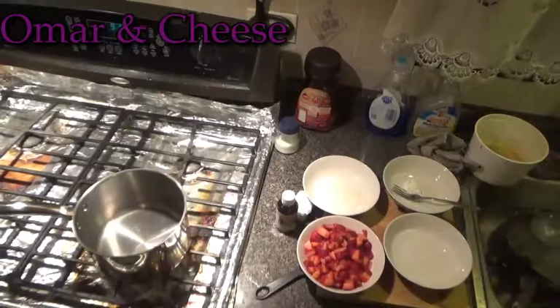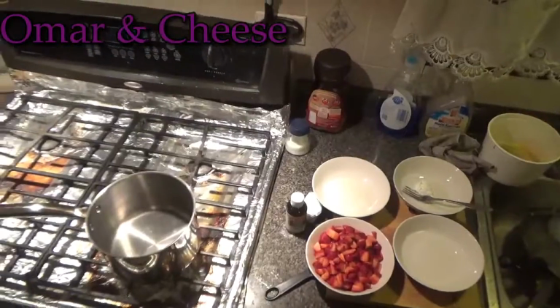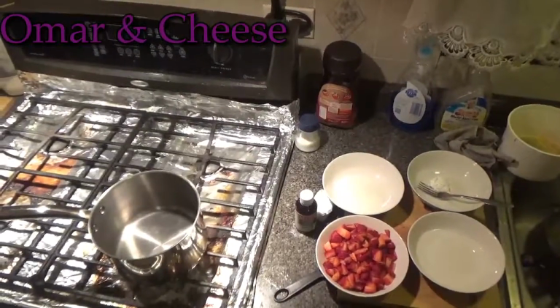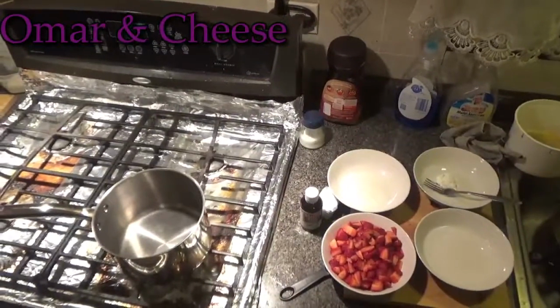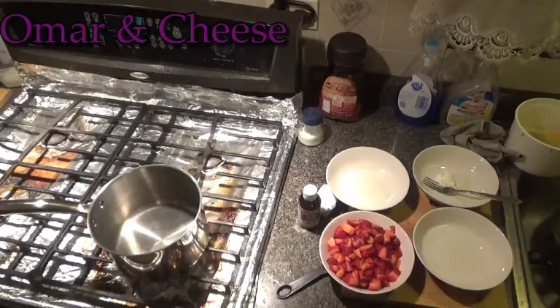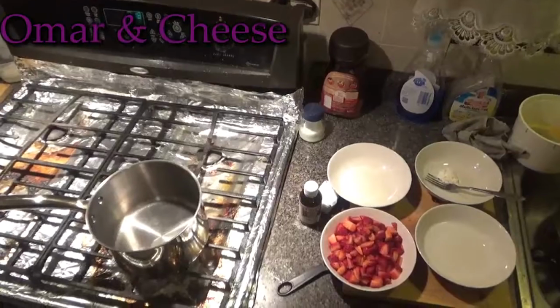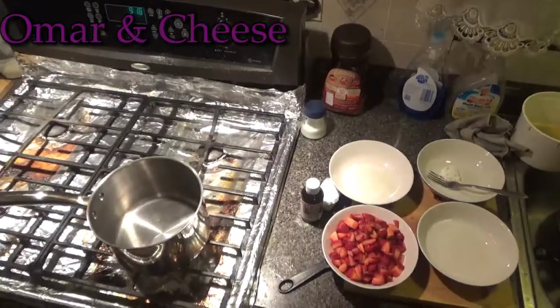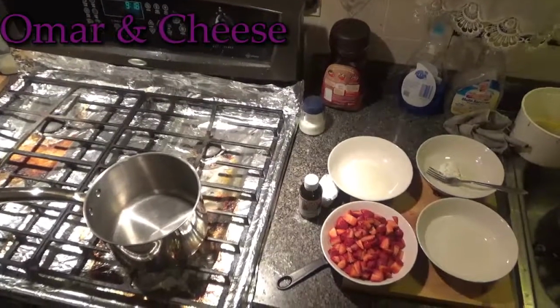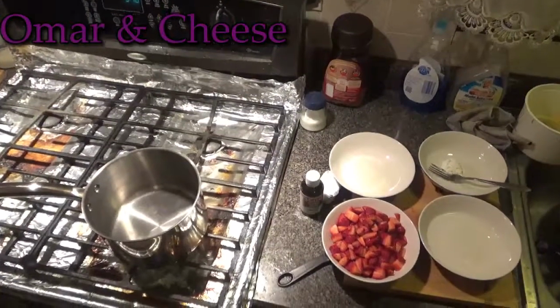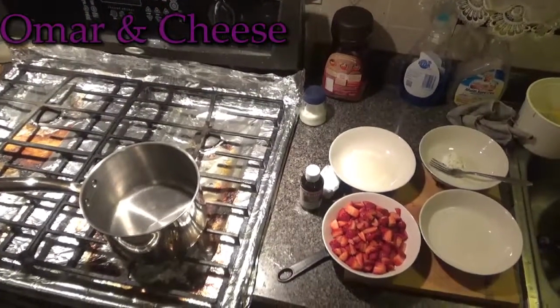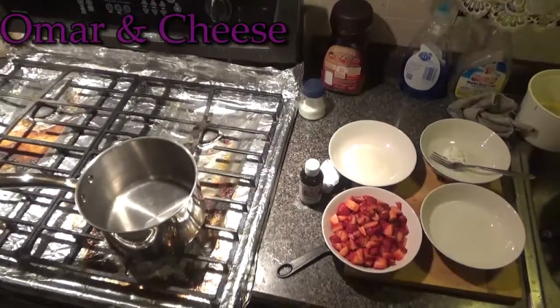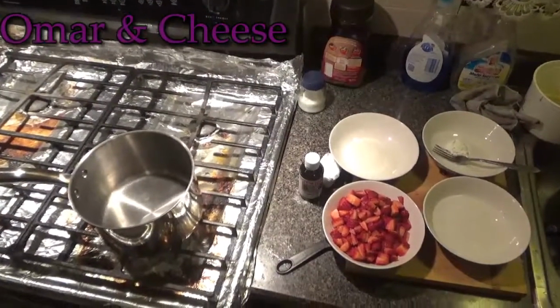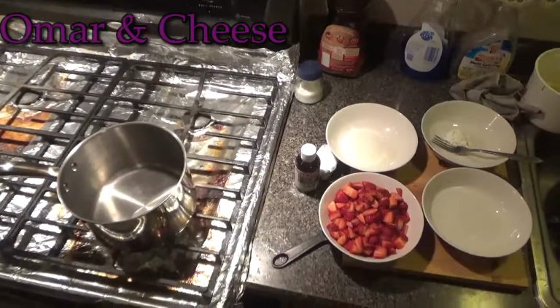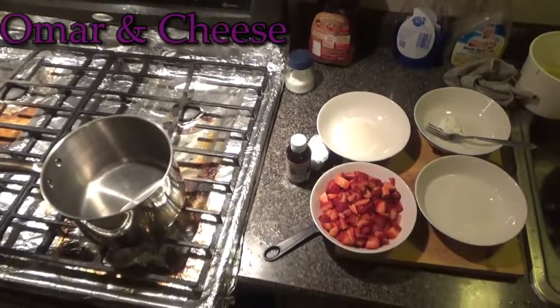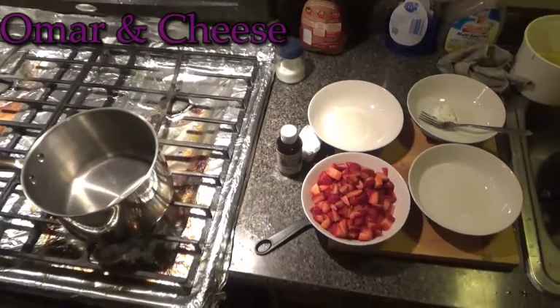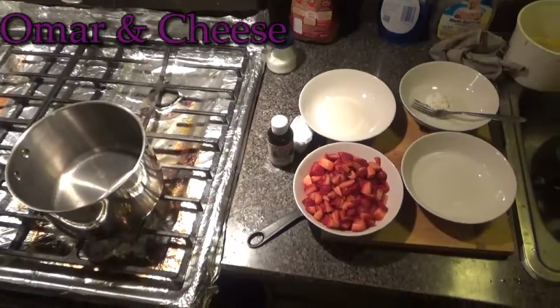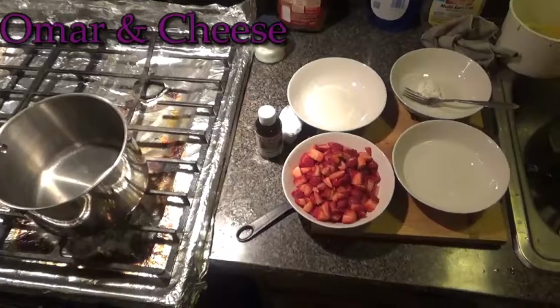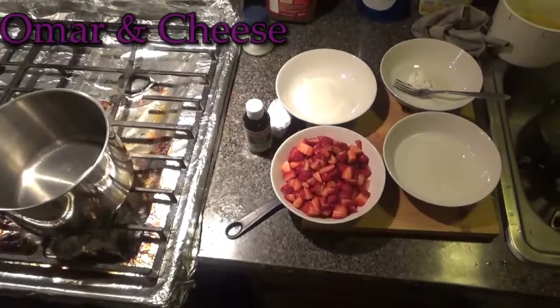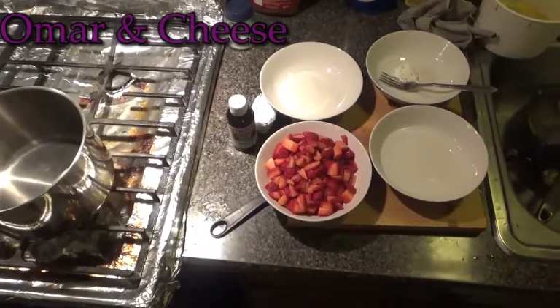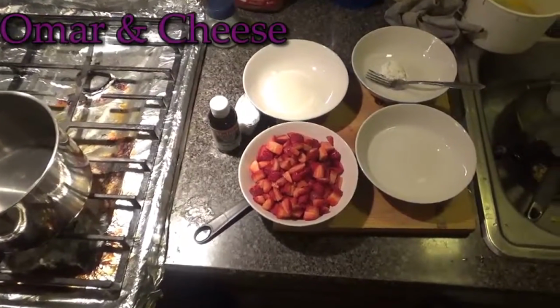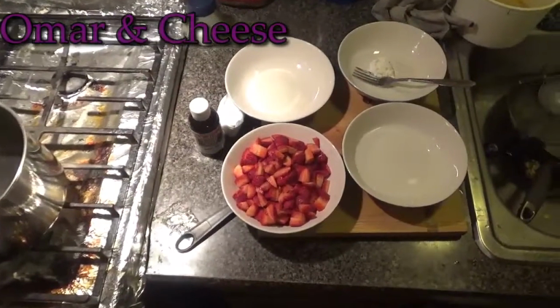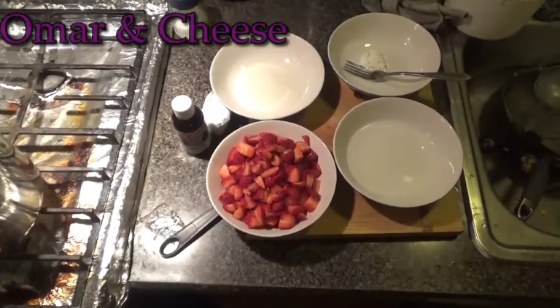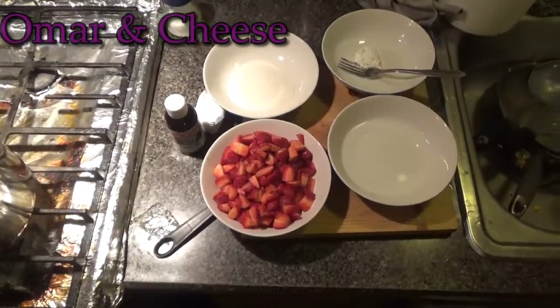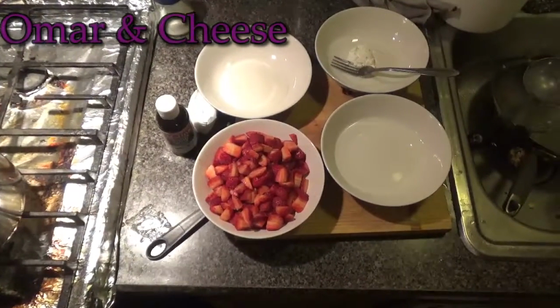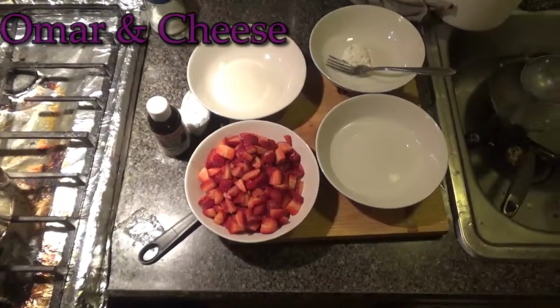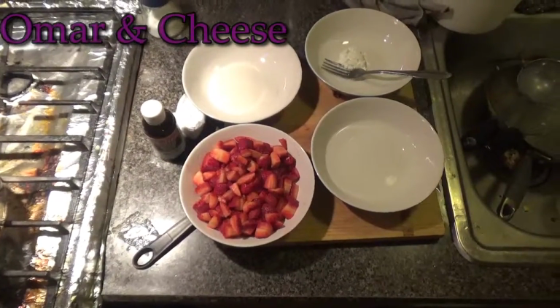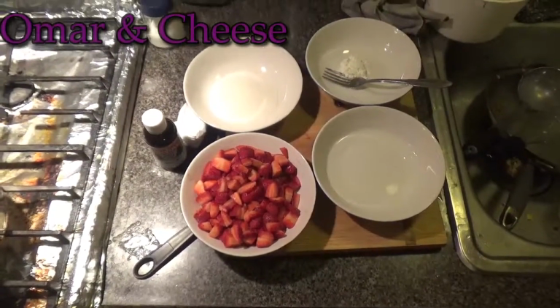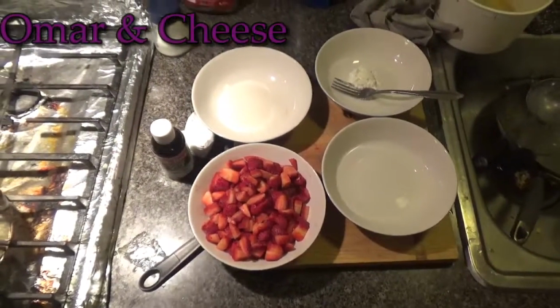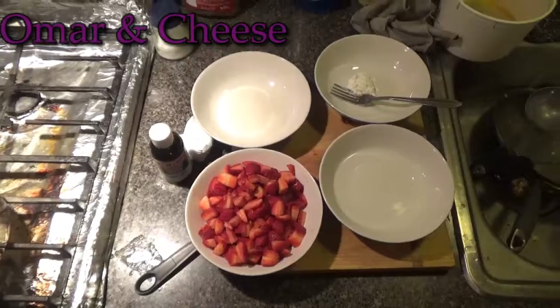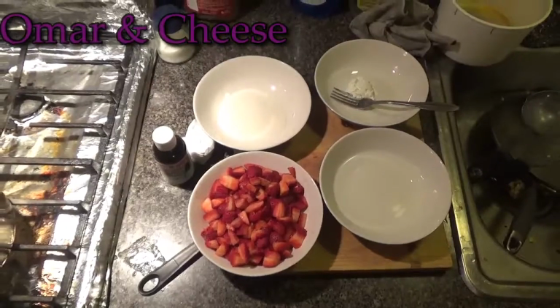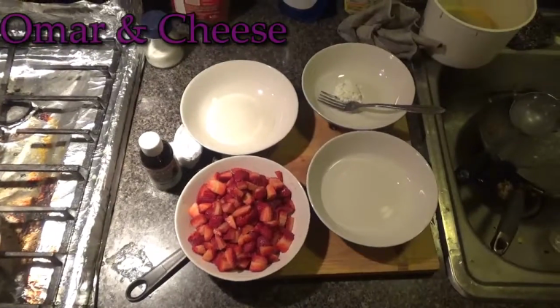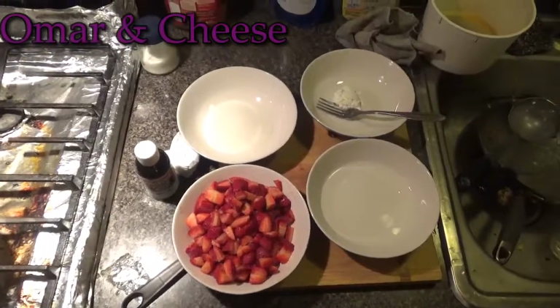Hey guys, so today we're going to start off making our strawberry filling. We have our saucepan. We got two cups of chopped red strawberries, a third cup of sugar, a third cup of water, a teaspoon of vanilla, and a tablespoon of cornstarch.